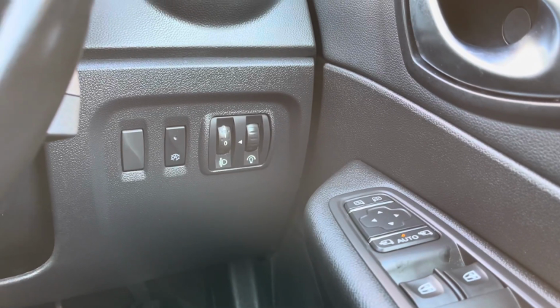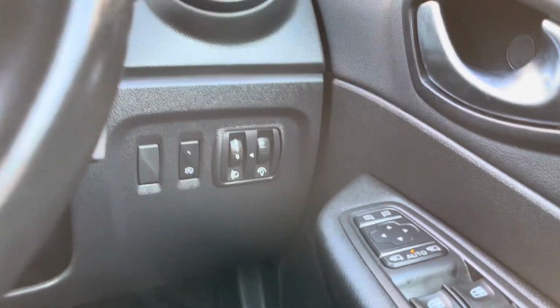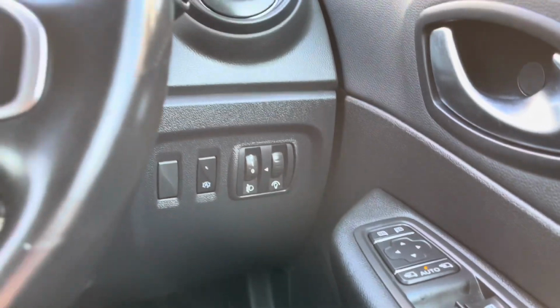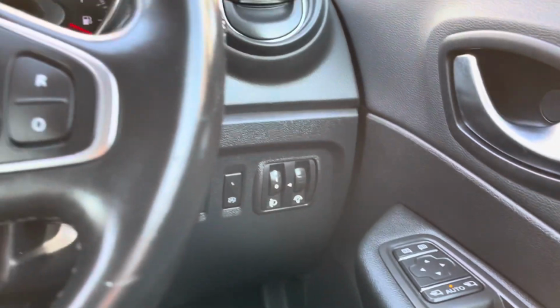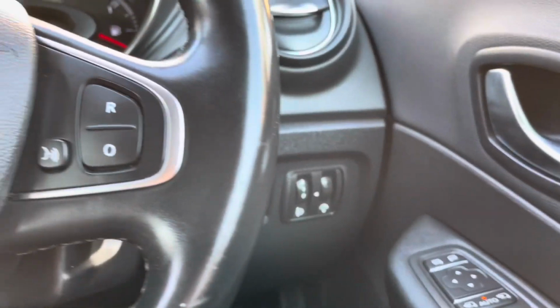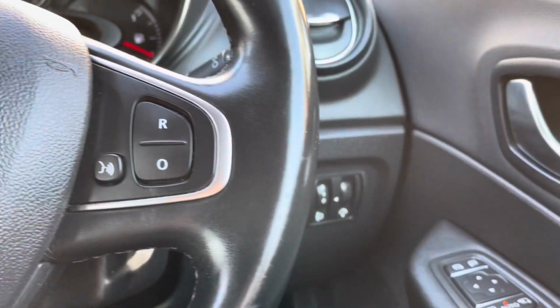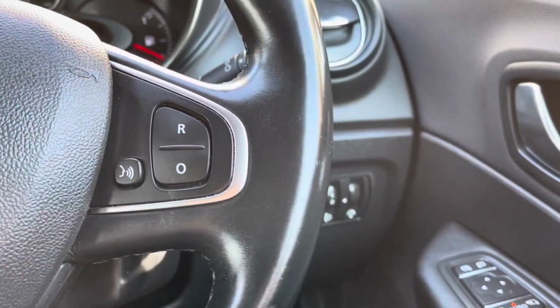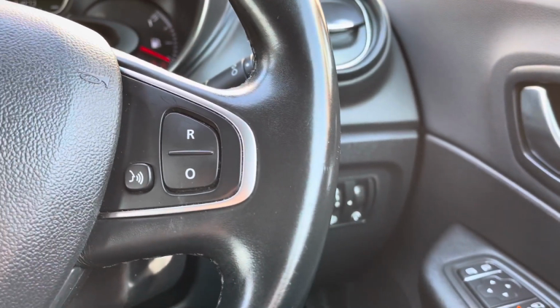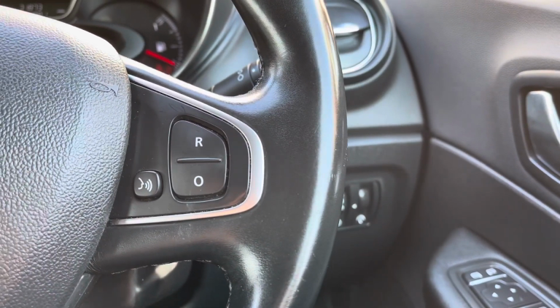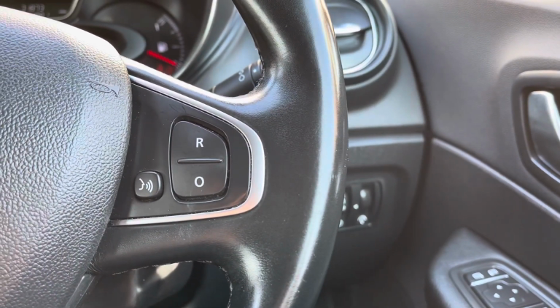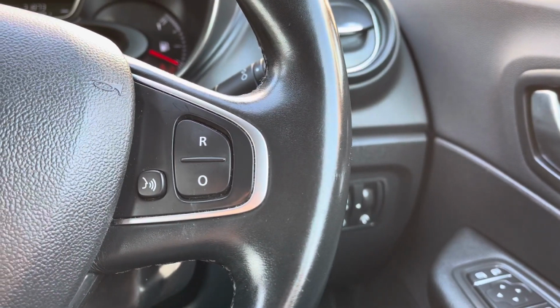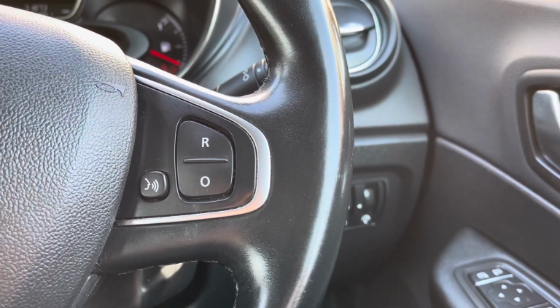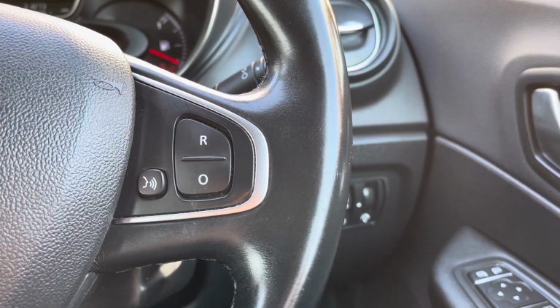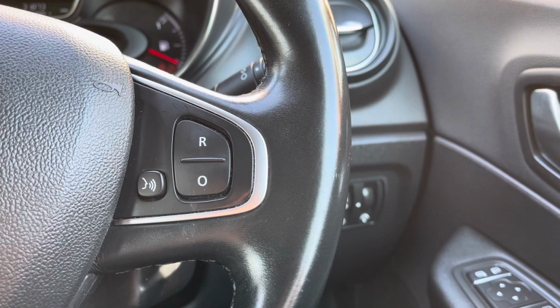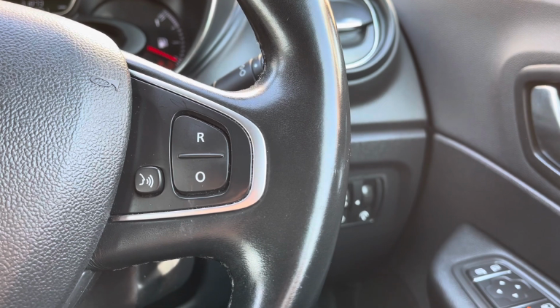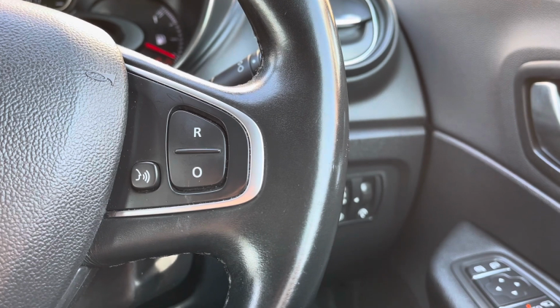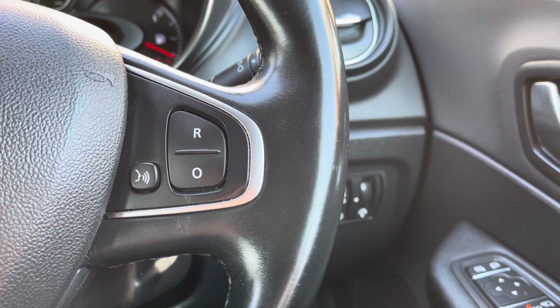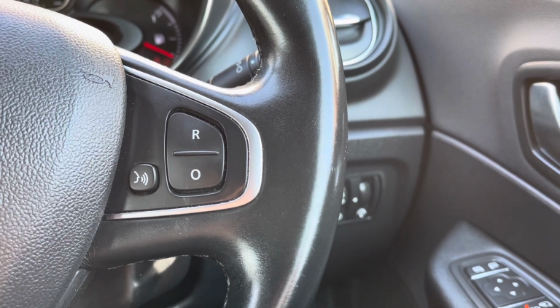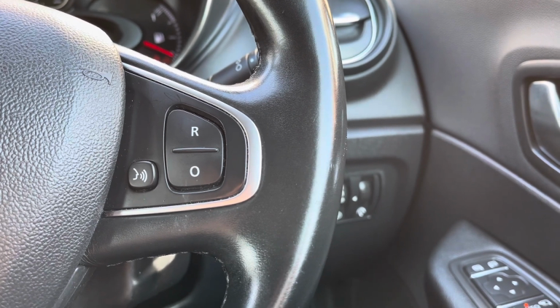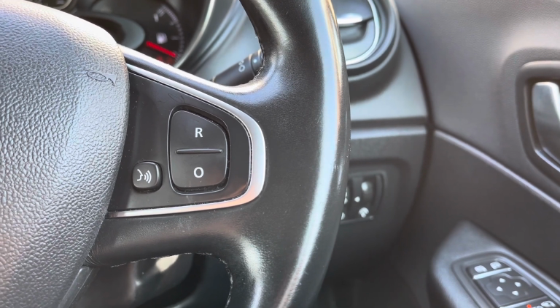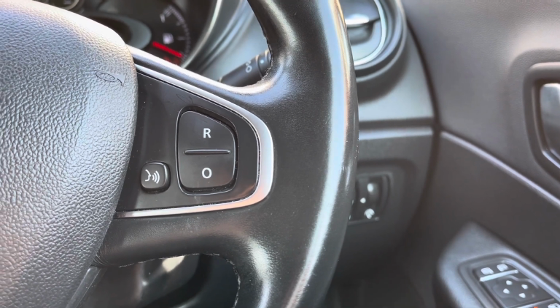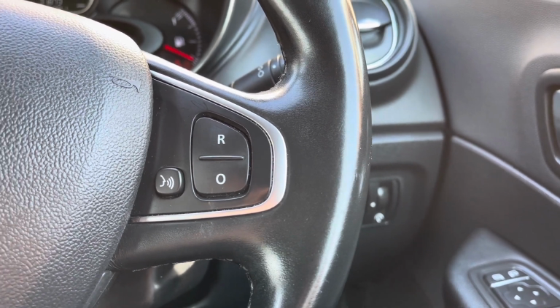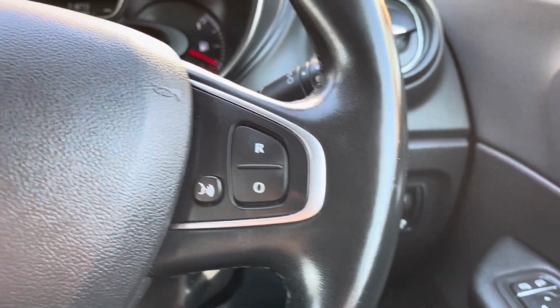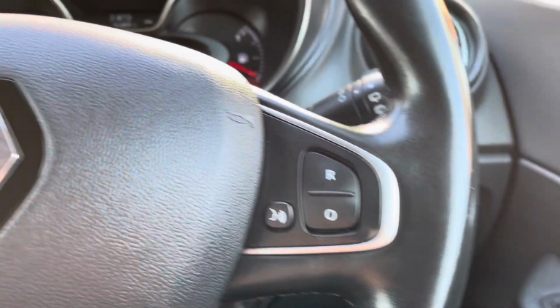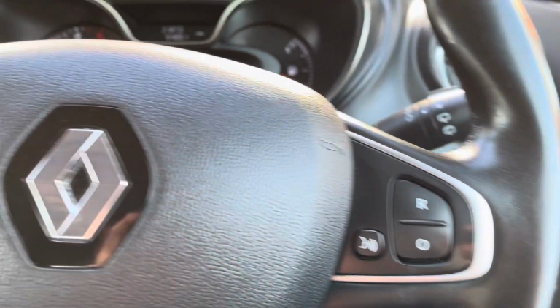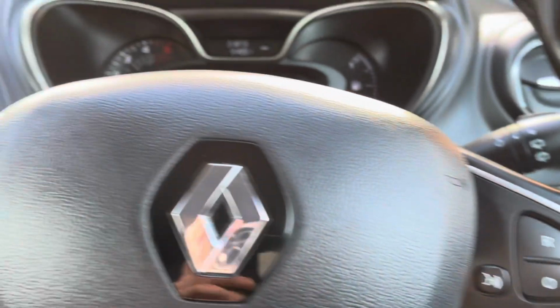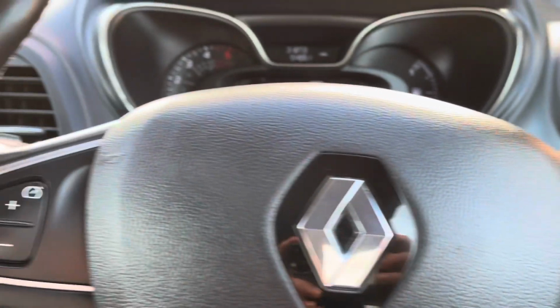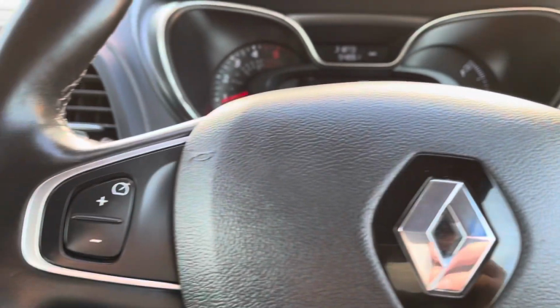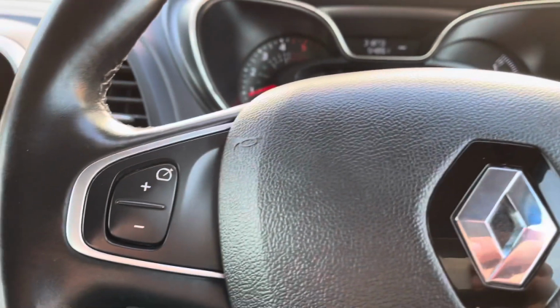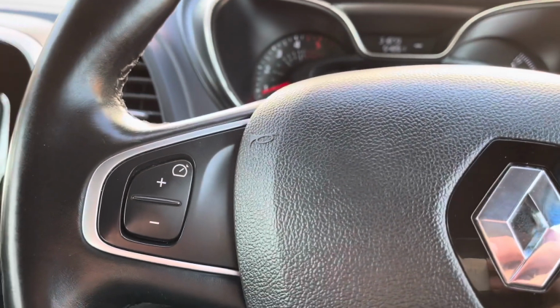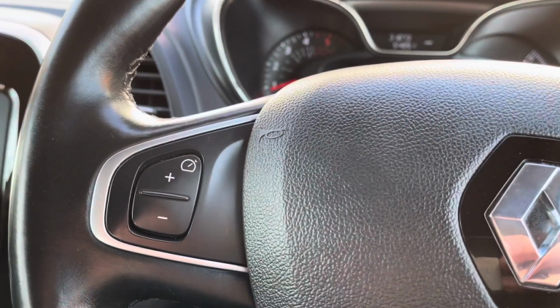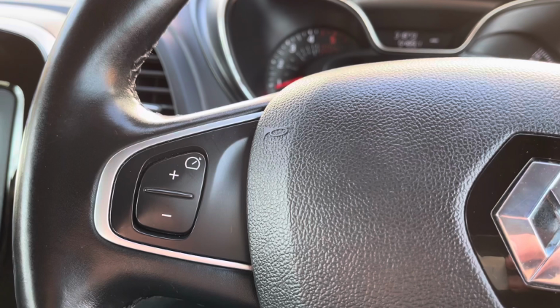Moving over here you can see your headlight controls. On the right side of the steering wheel you do have your audio controls, allowing you to easily control the main display.